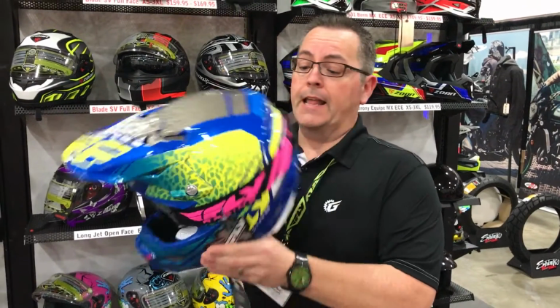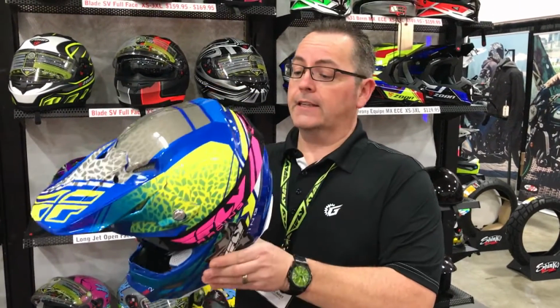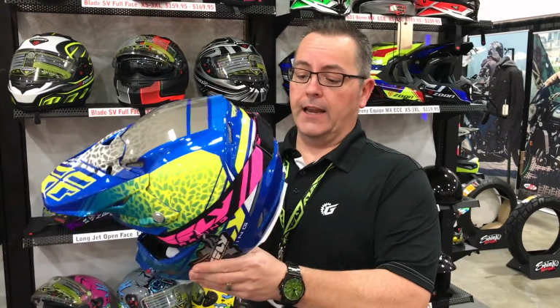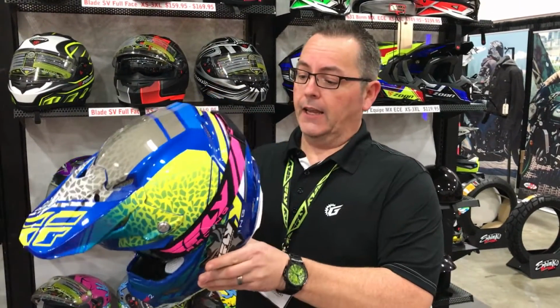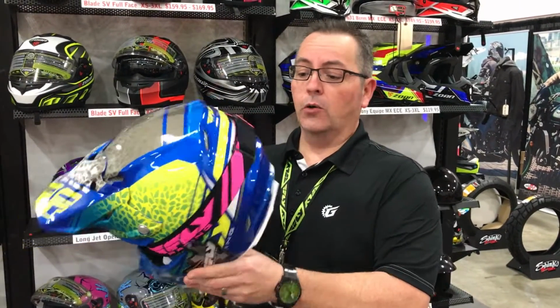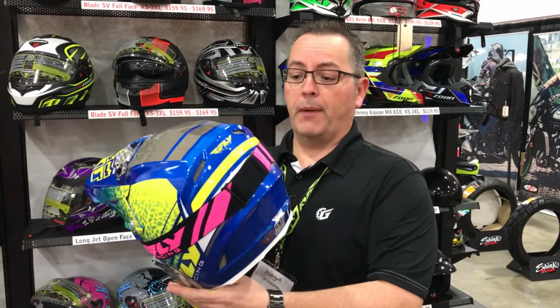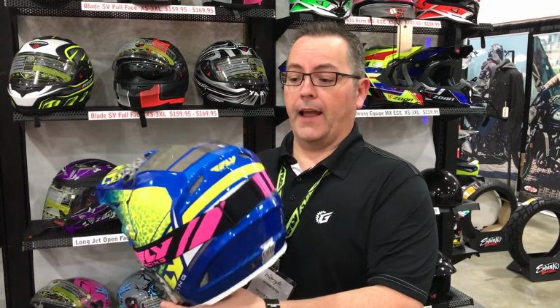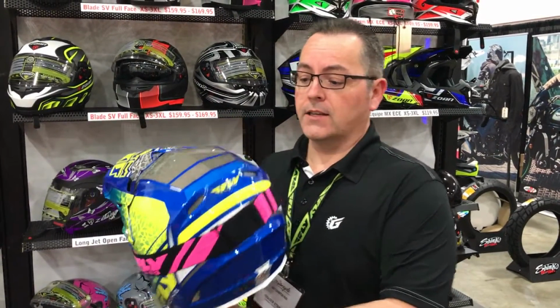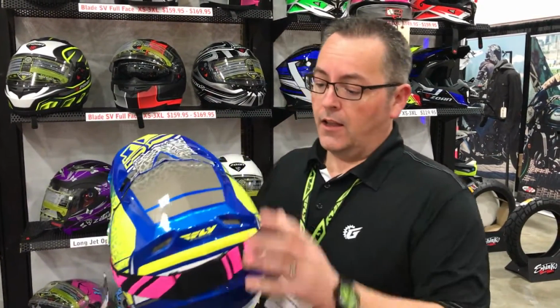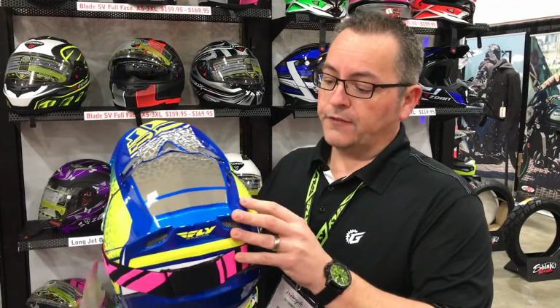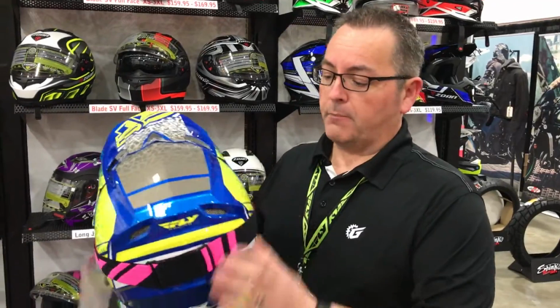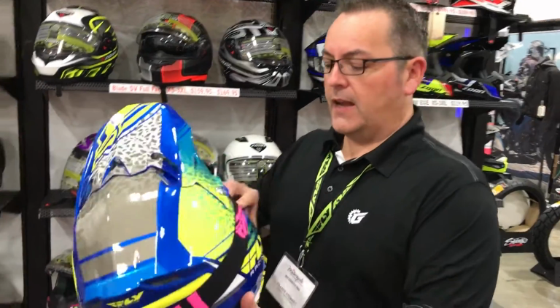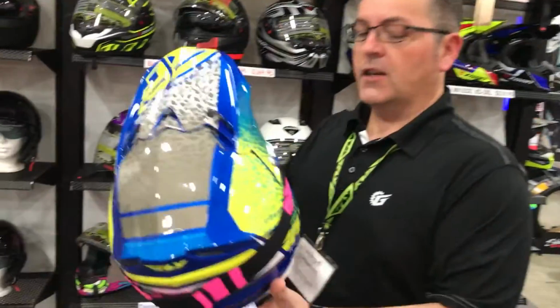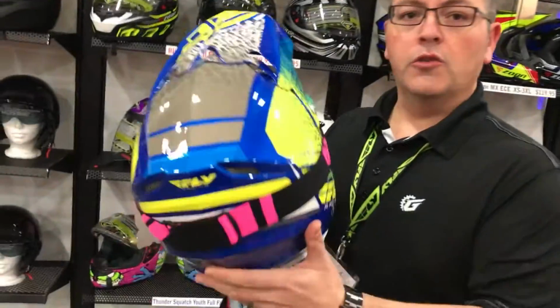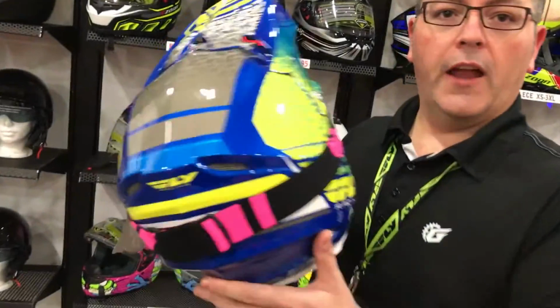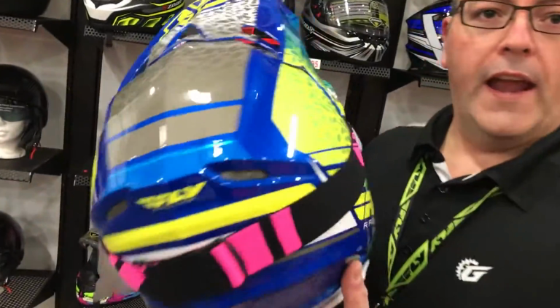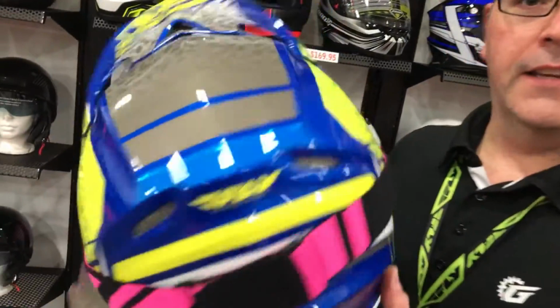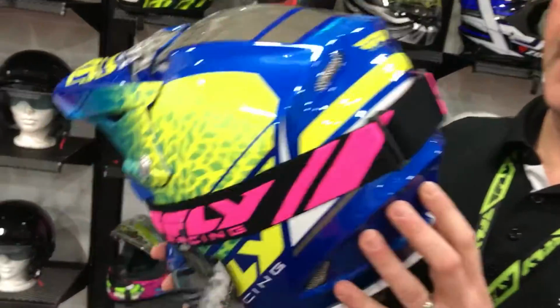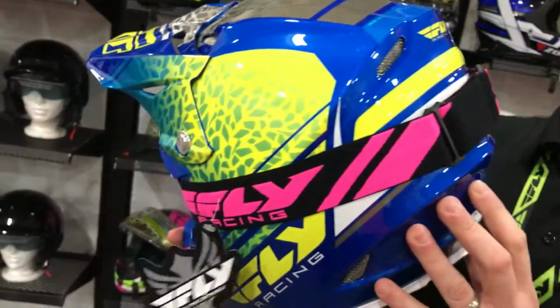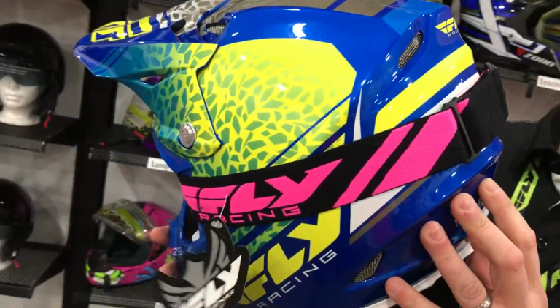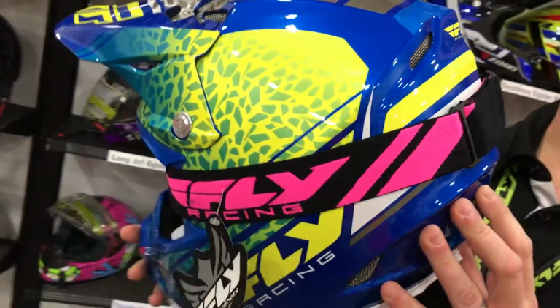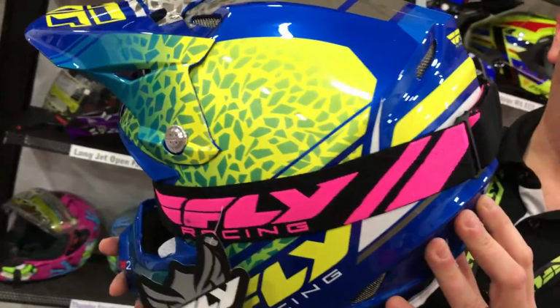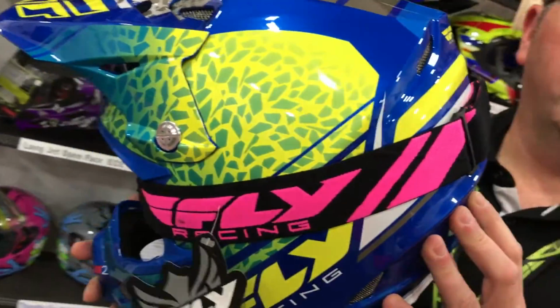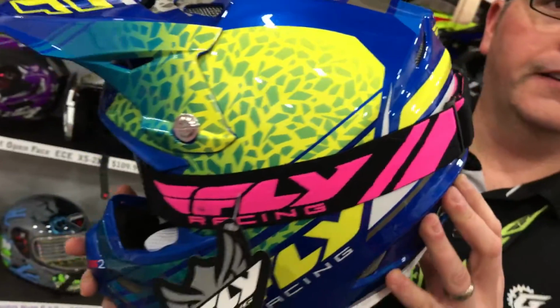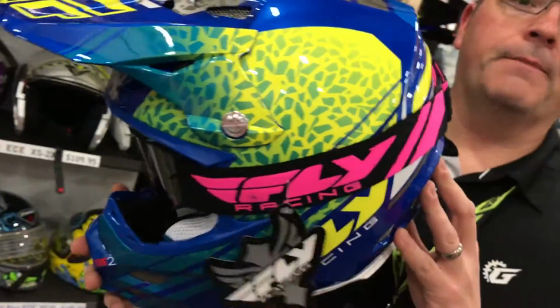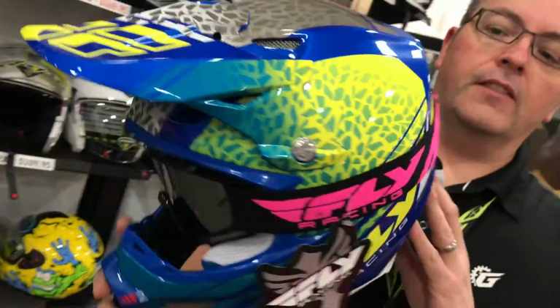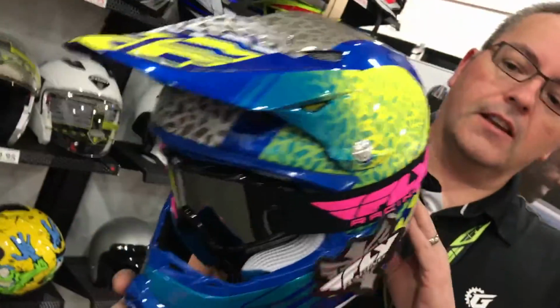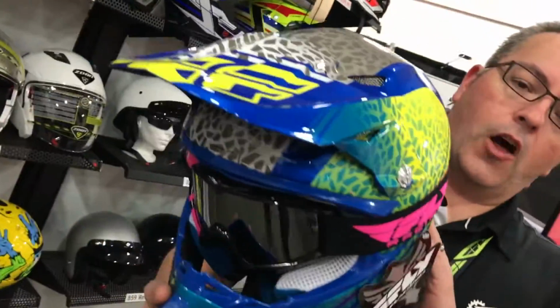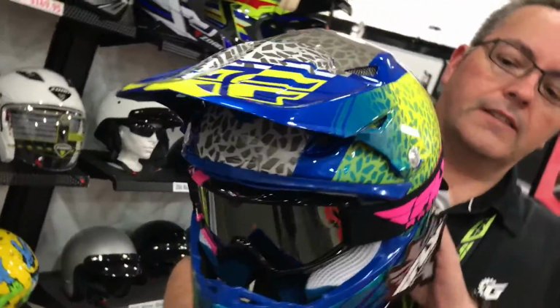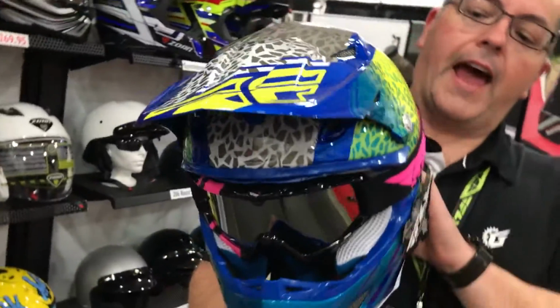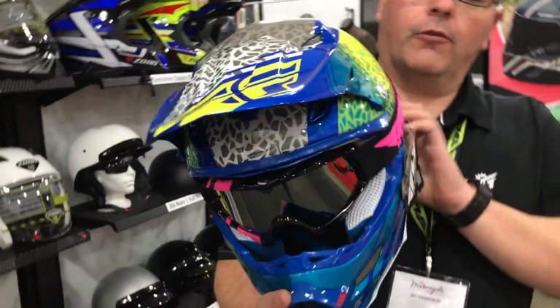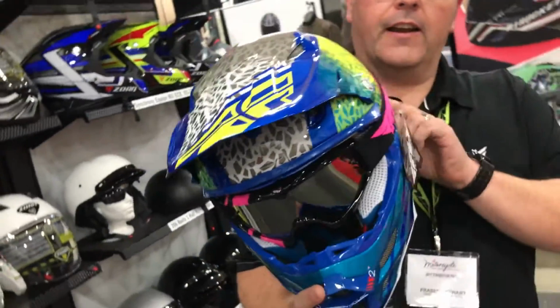This thing is totally badass. Nice fleck paint, super lightweight. It is incredible. This is the helmet to have right here.